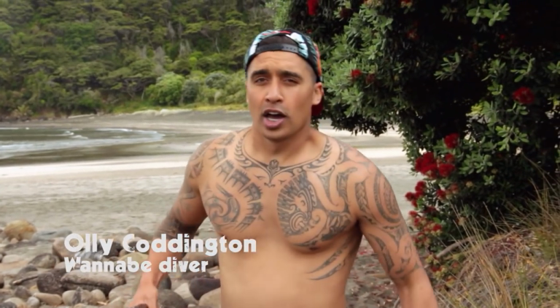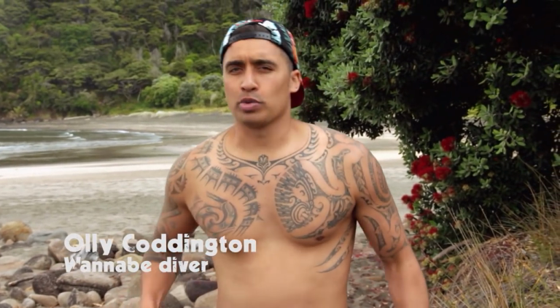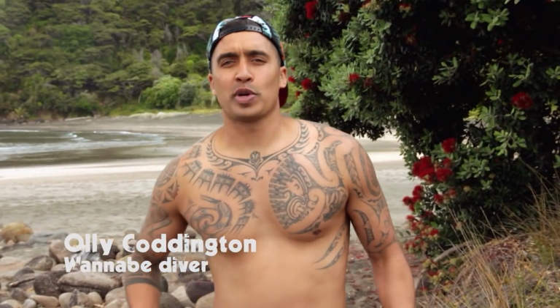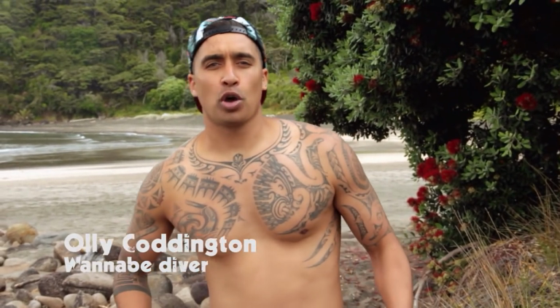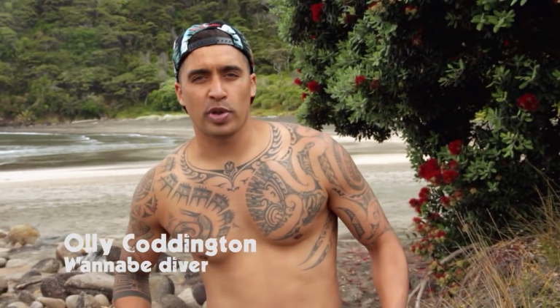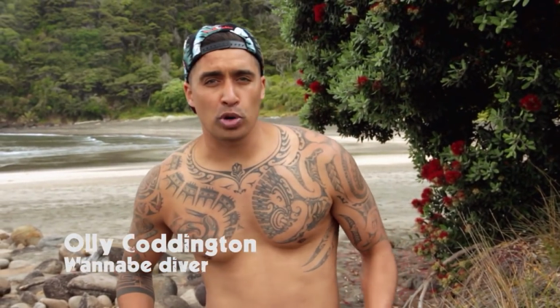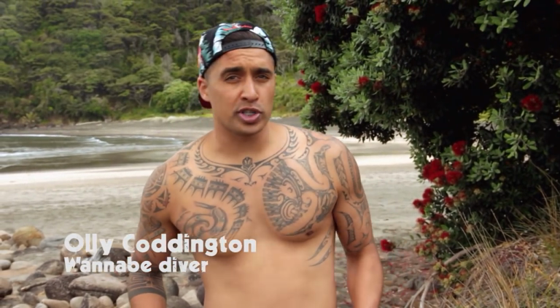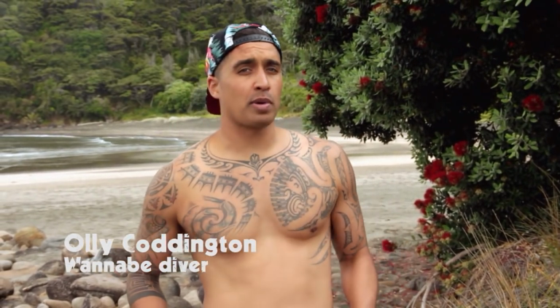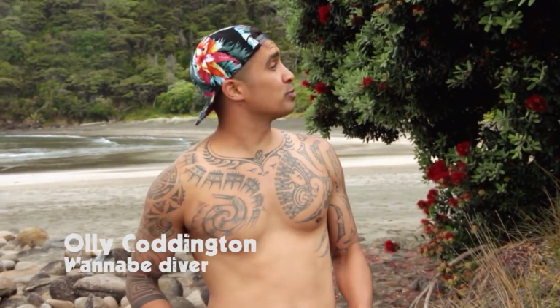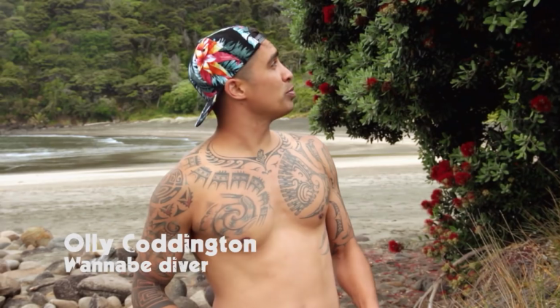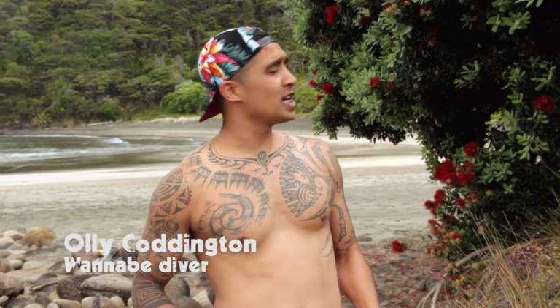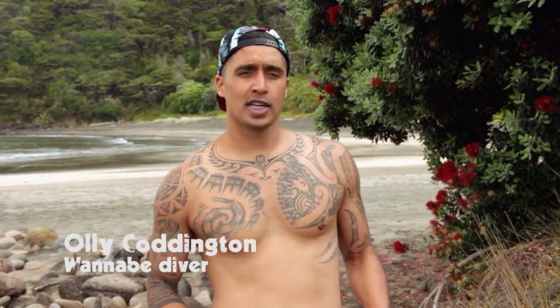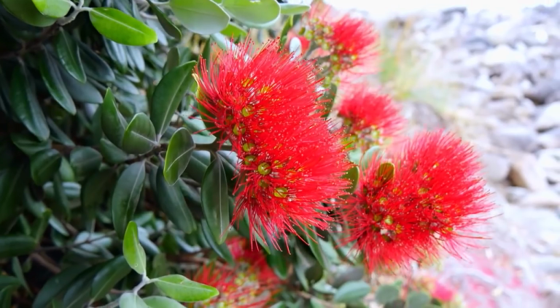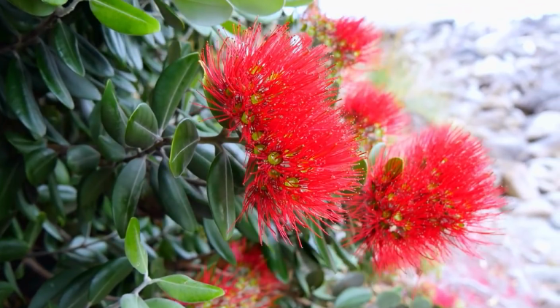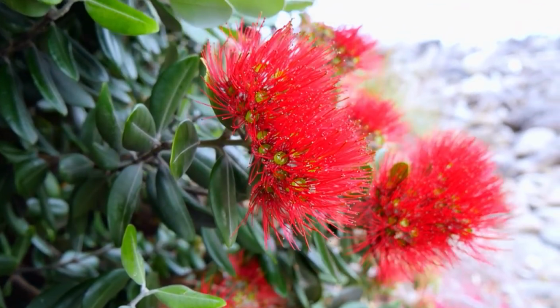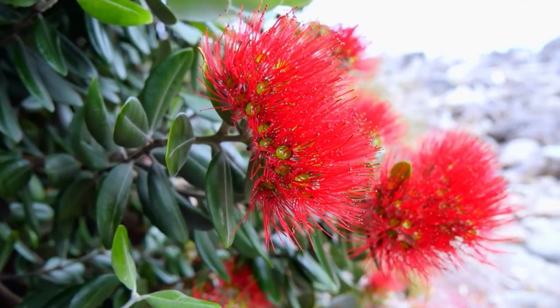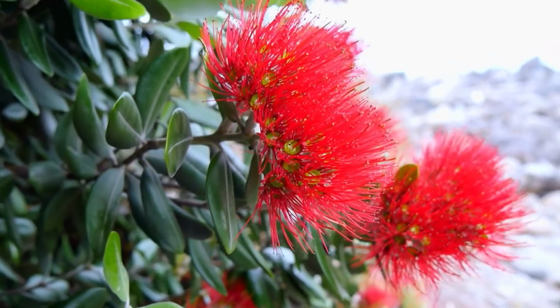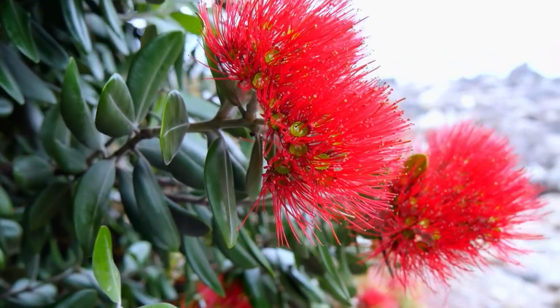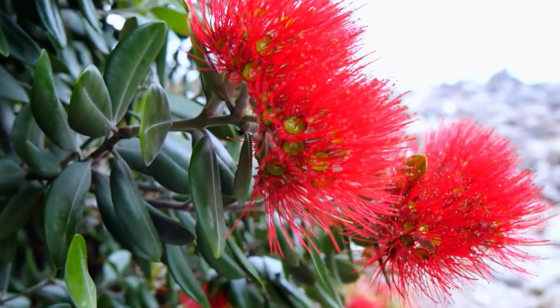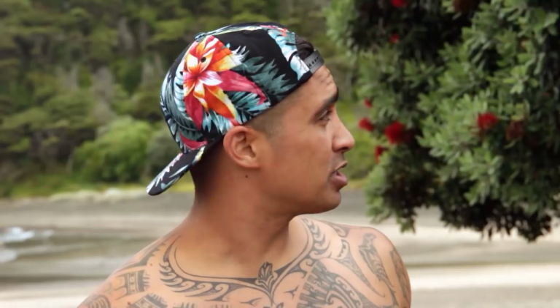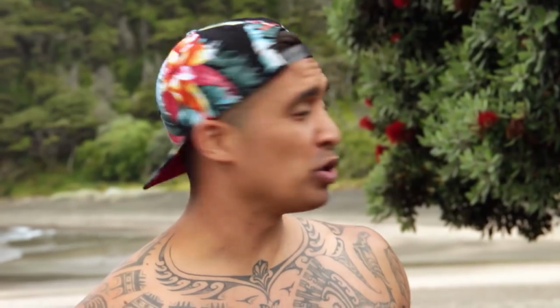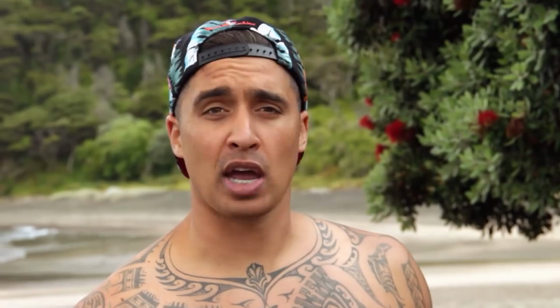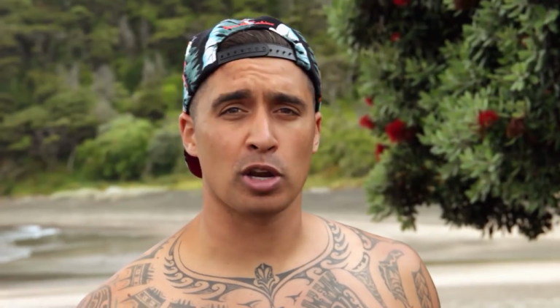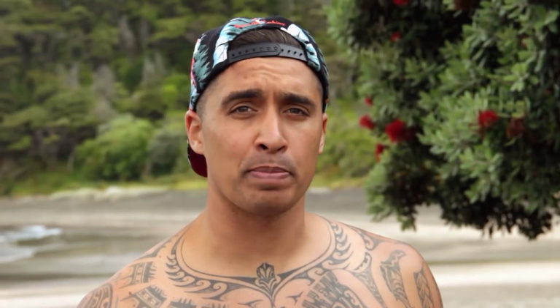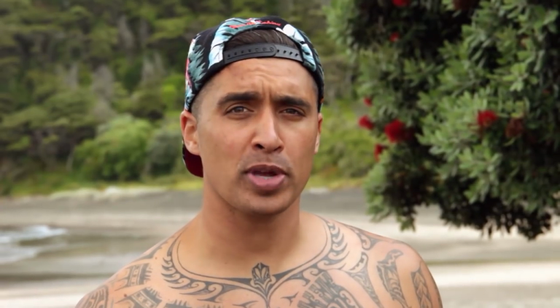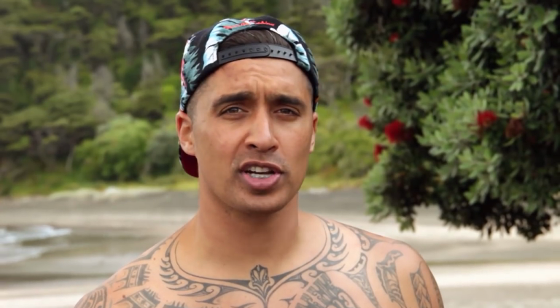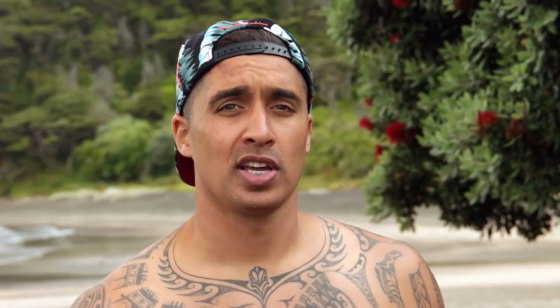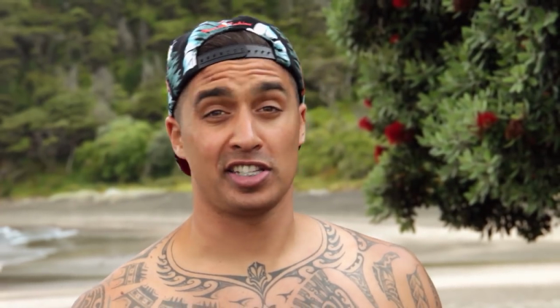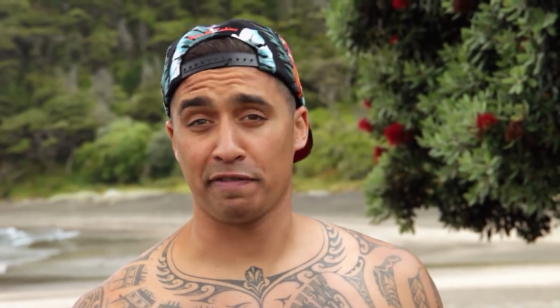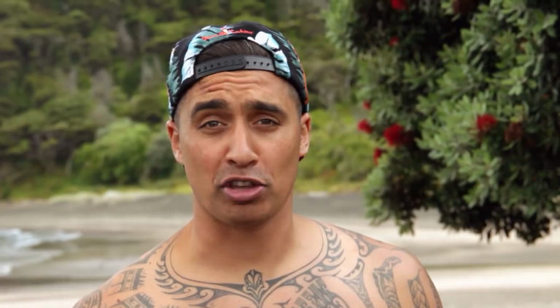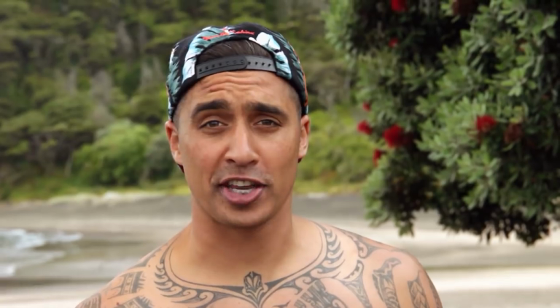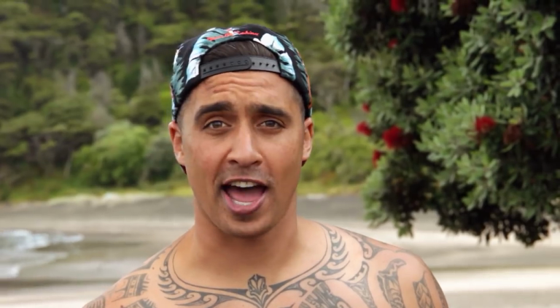I was always told when the Pōhutukawa is blooming, the kinas are fat. Now this Pōhutukawa has got a bit of bloomage — let's see how fat those kinas are.